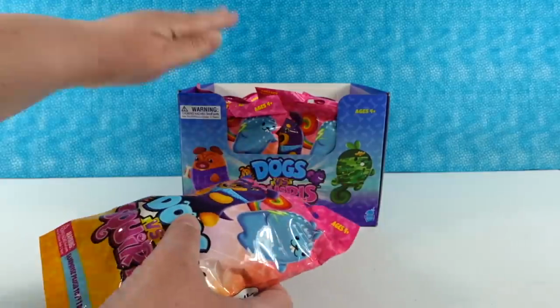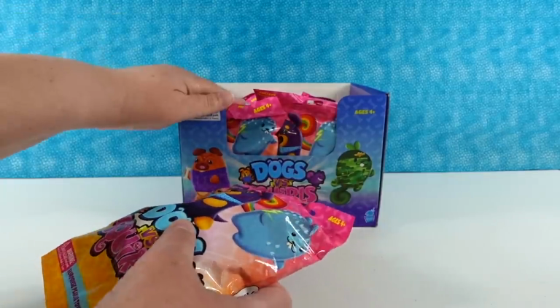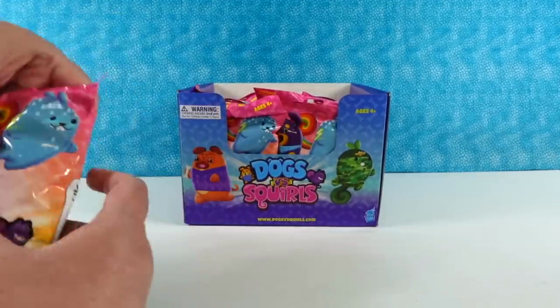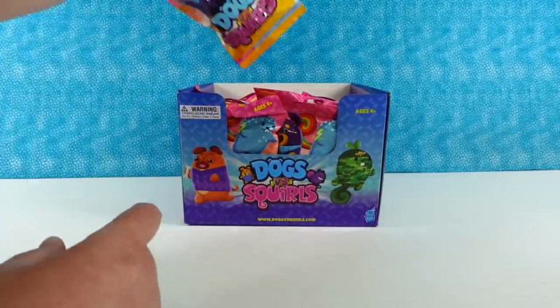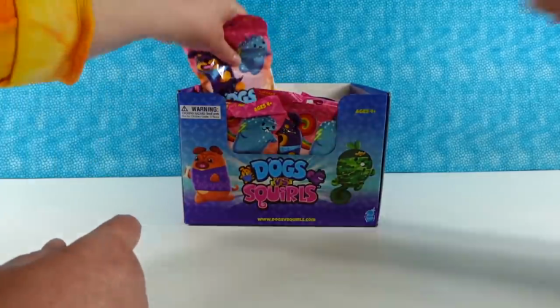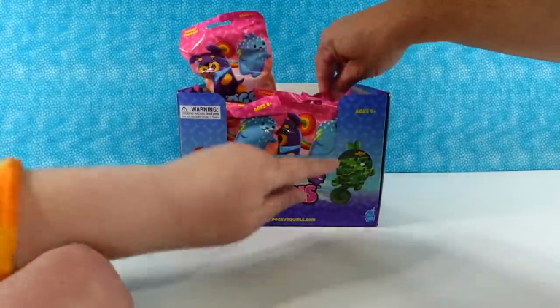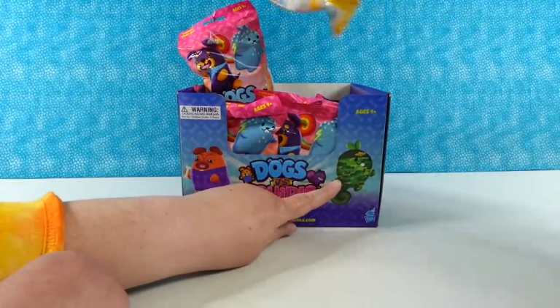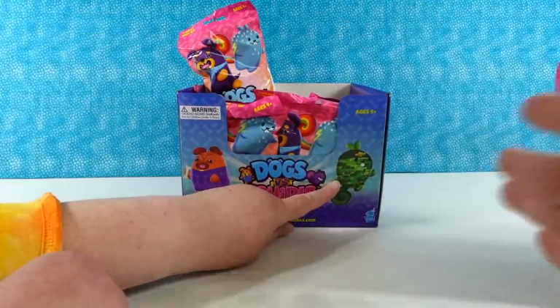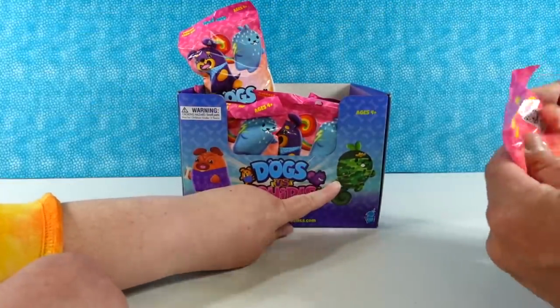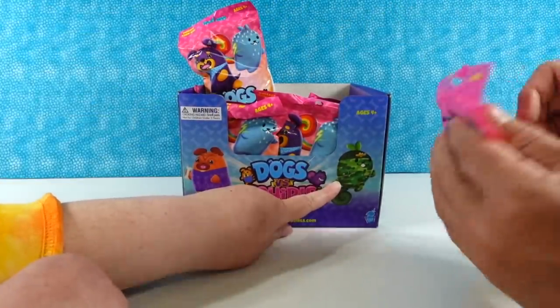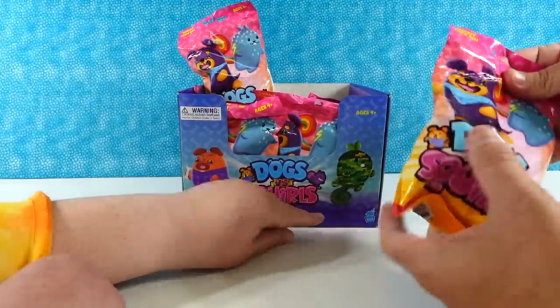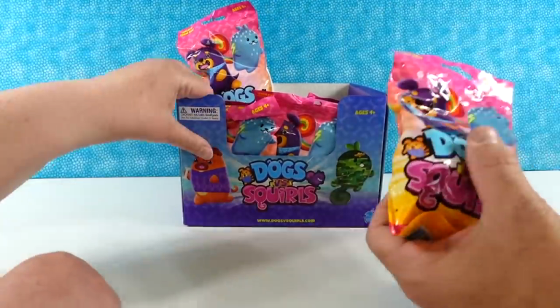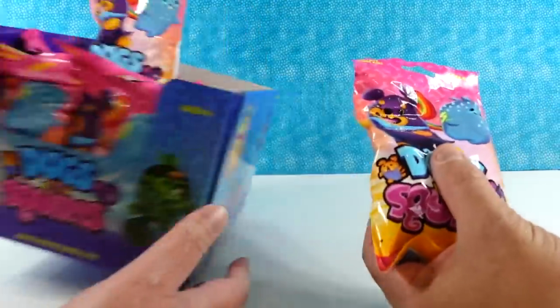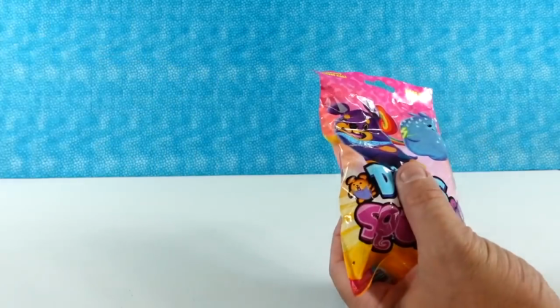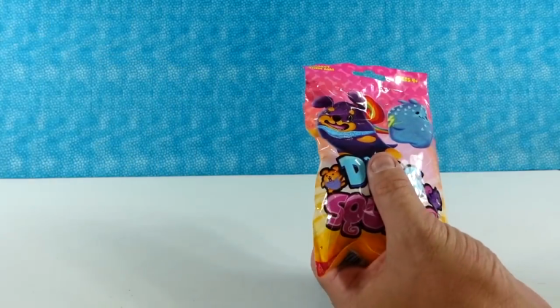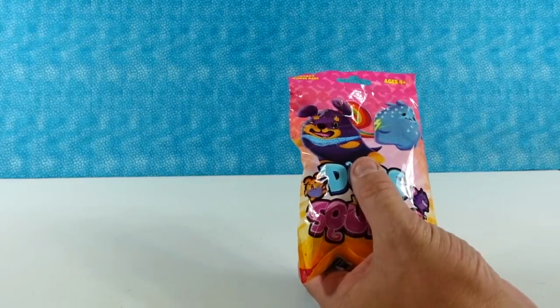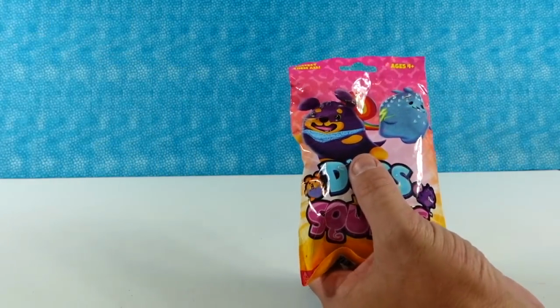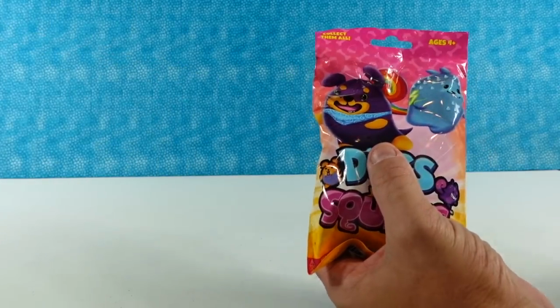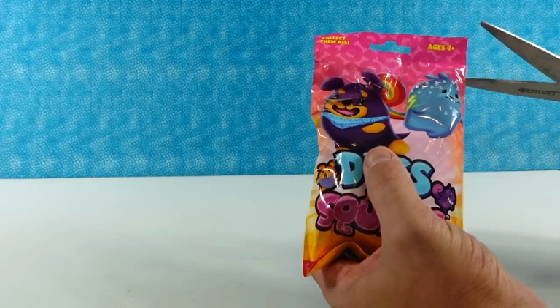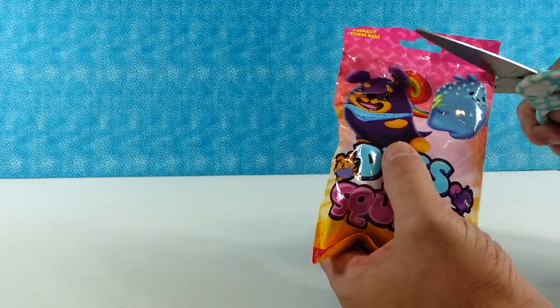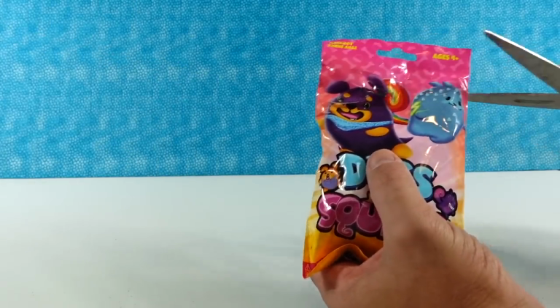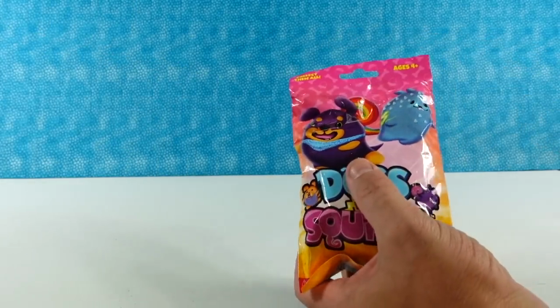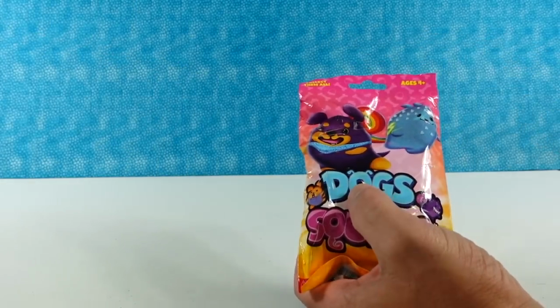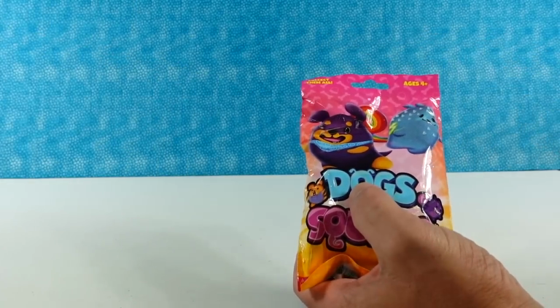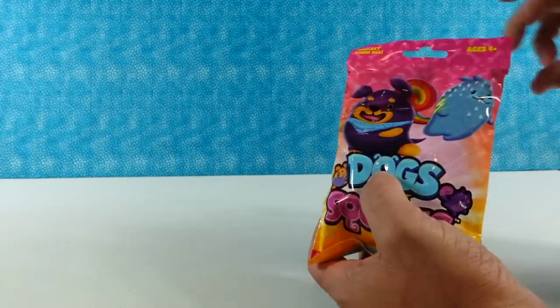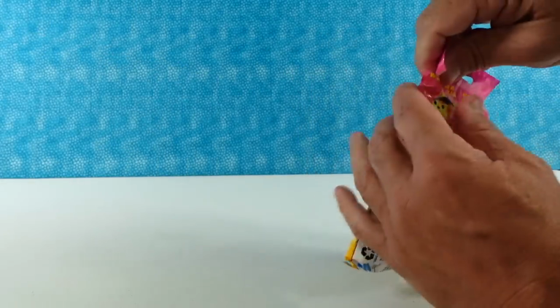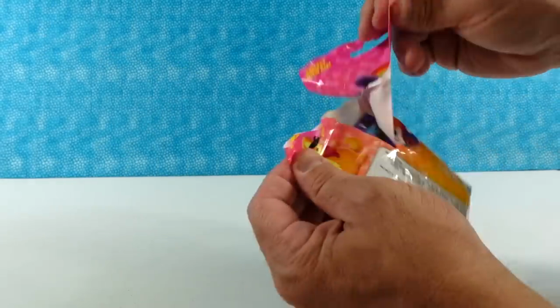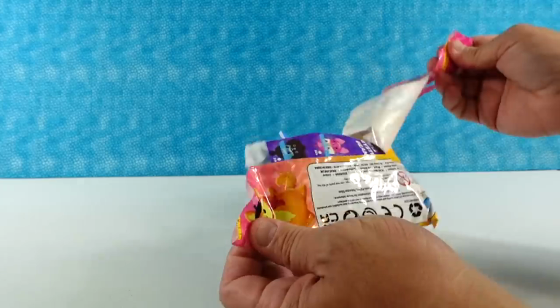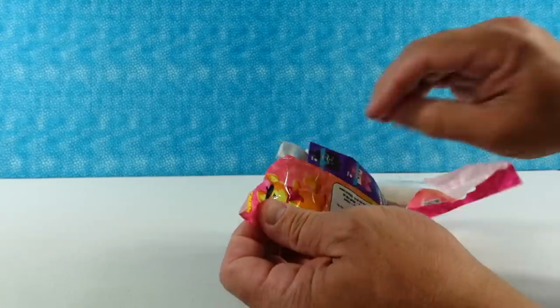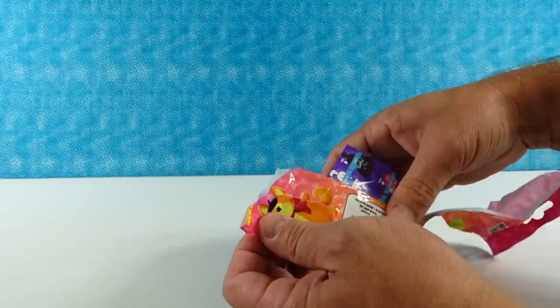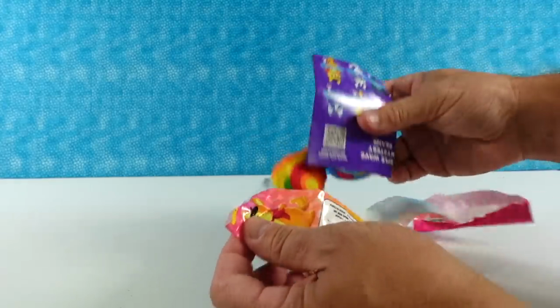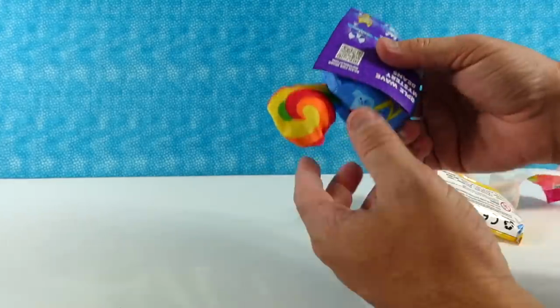So we have a full box here. I'm gonna let Paul go first. I really hope we get this camouflage squirrel — I love him. I'm curious to see how large the checklist is going to be for these. The Cats vs. Pickles checklist is huge. Let's see who we have first.